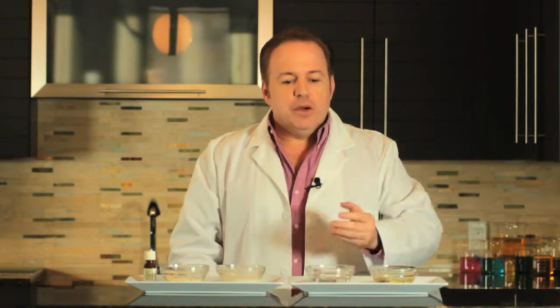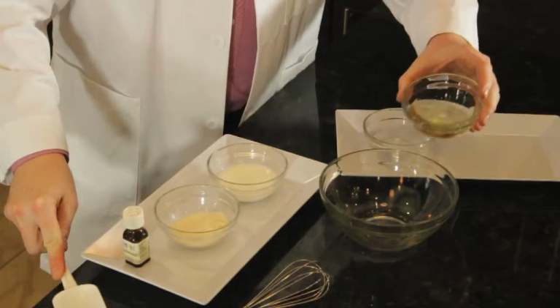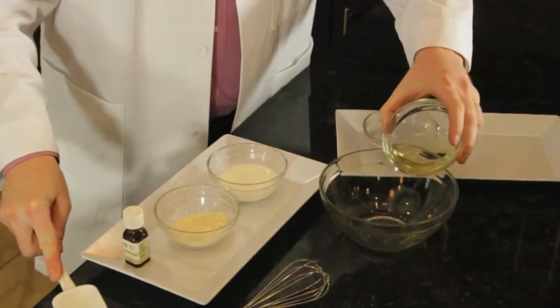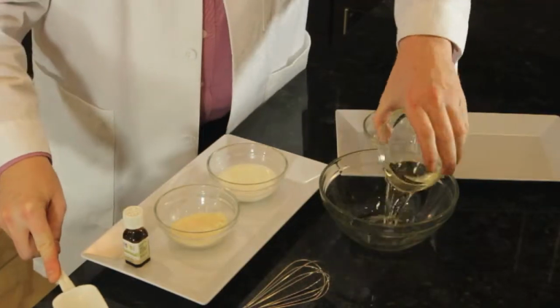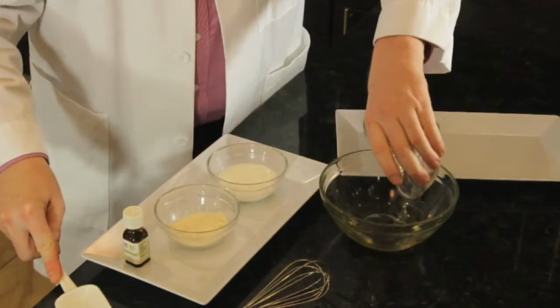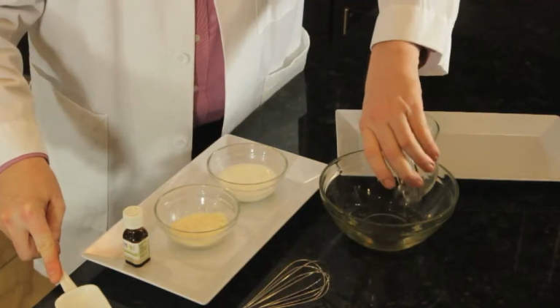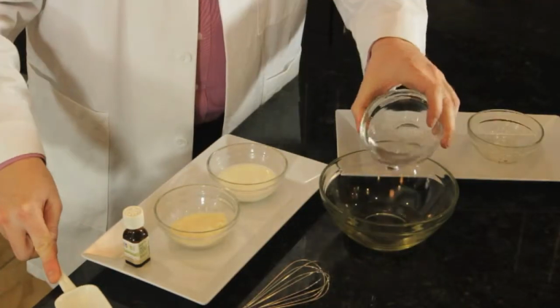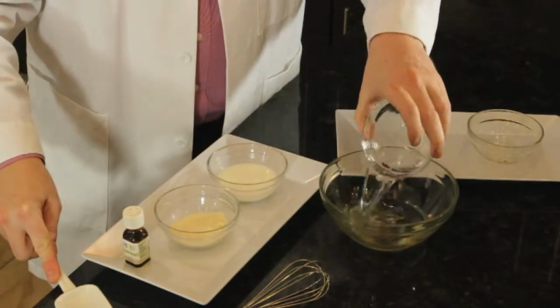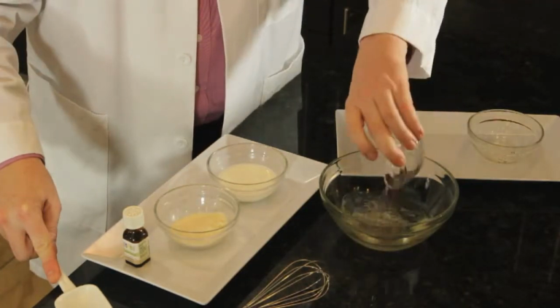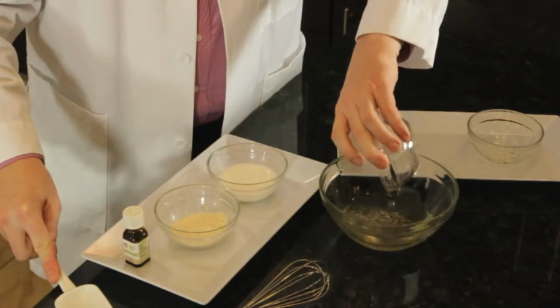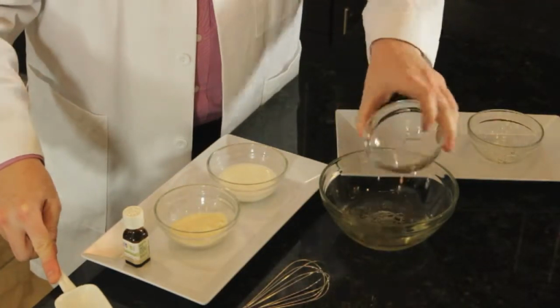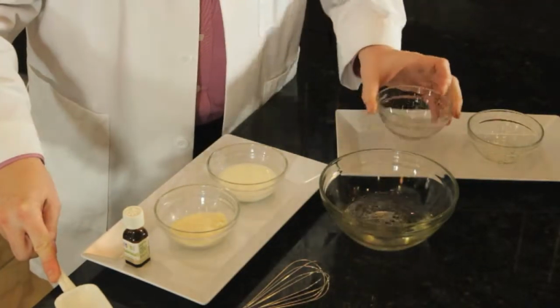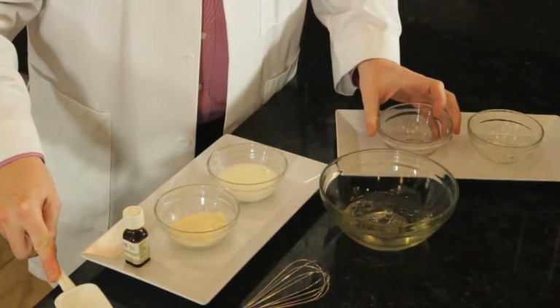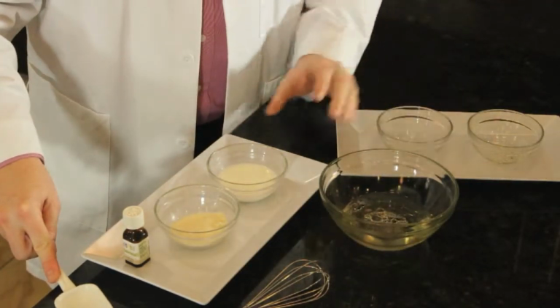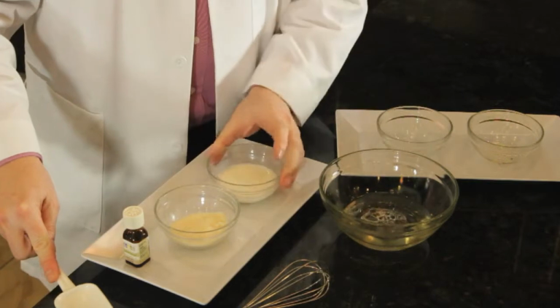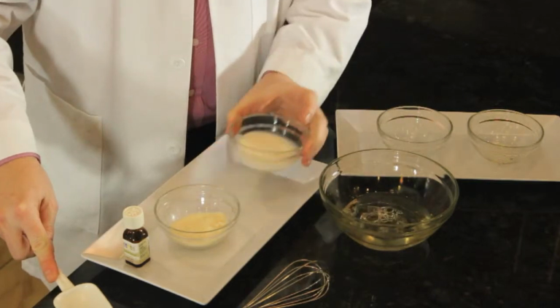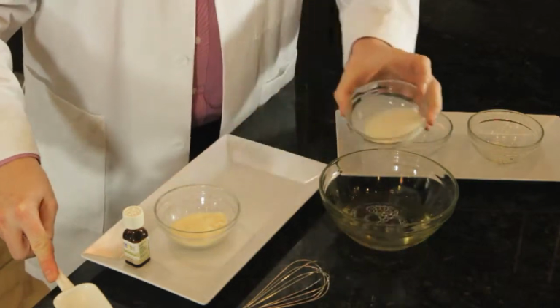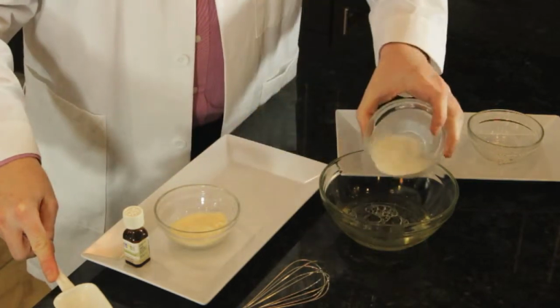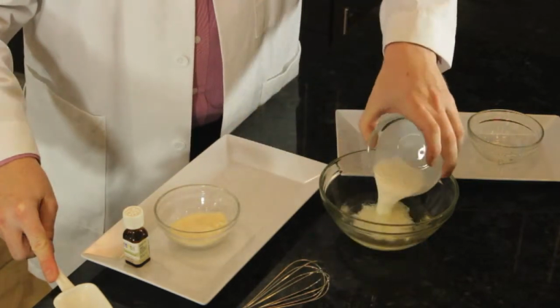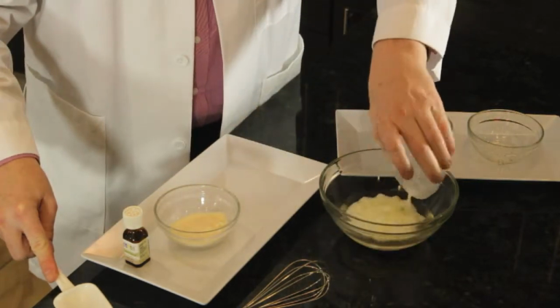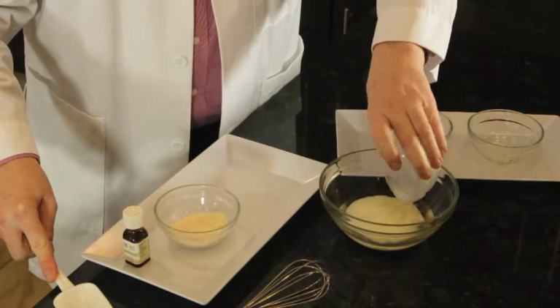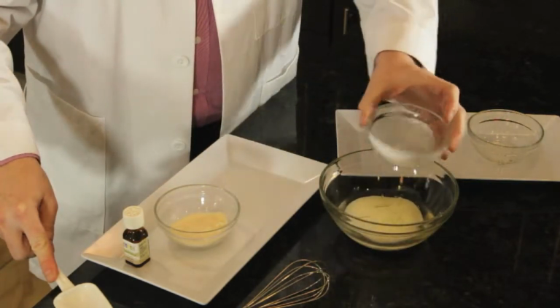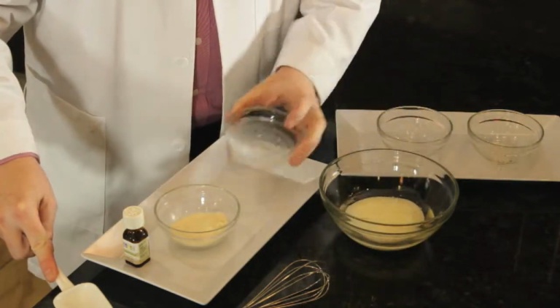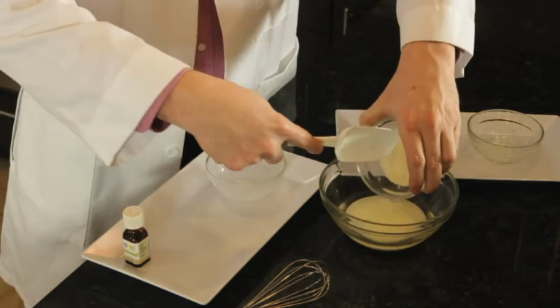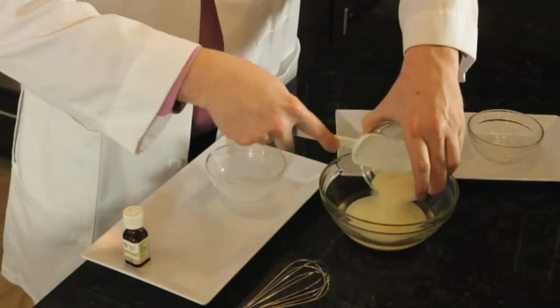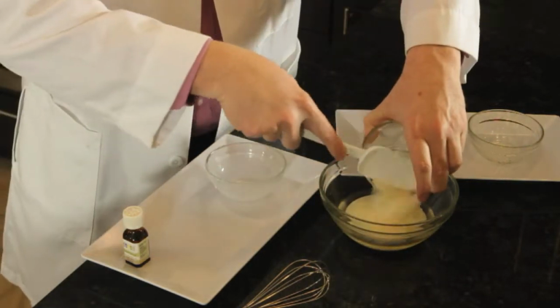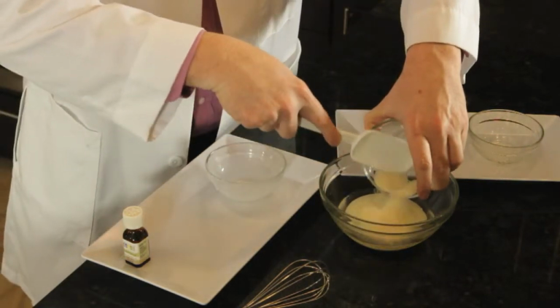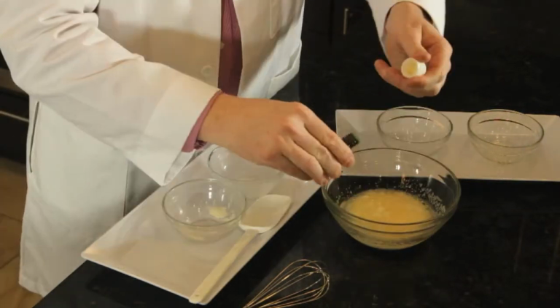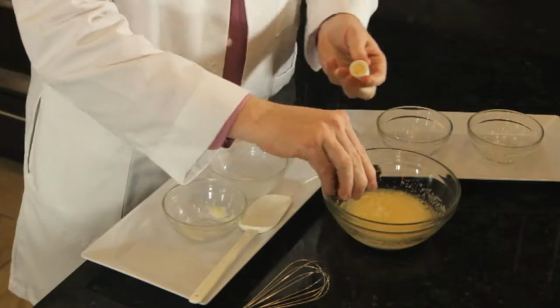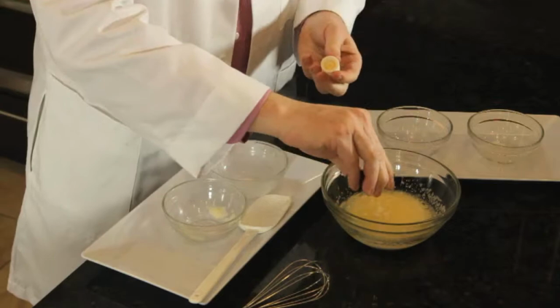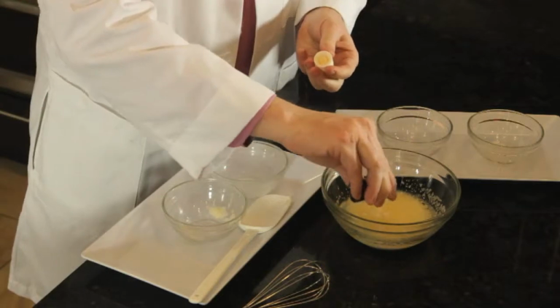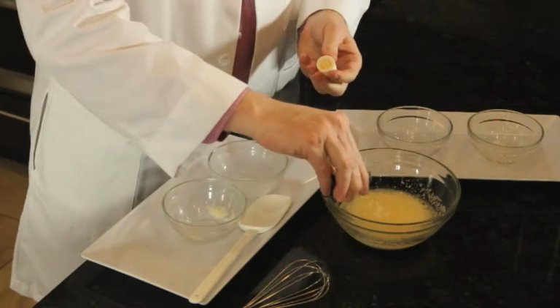We use a little bit of olive oil, we mix it with a little bit of water, we add in a little bit of milk — whole milk, full of proteins and nutrients — some beeswax, and a couple drops of your favorite essential oil.